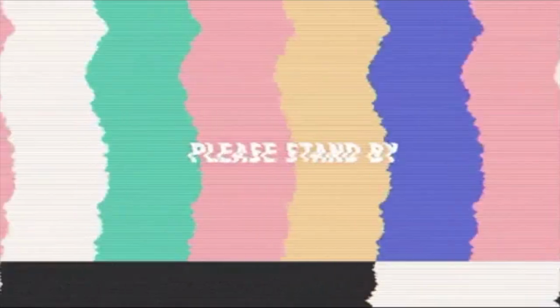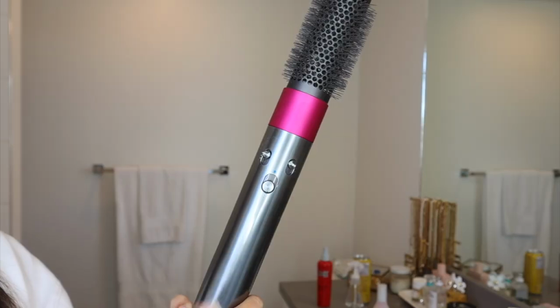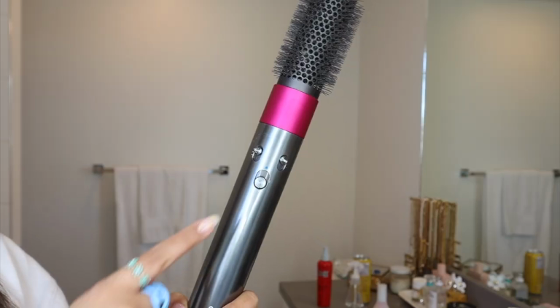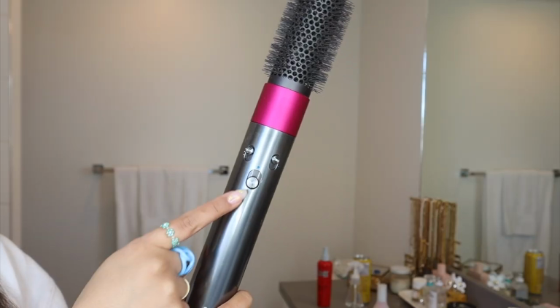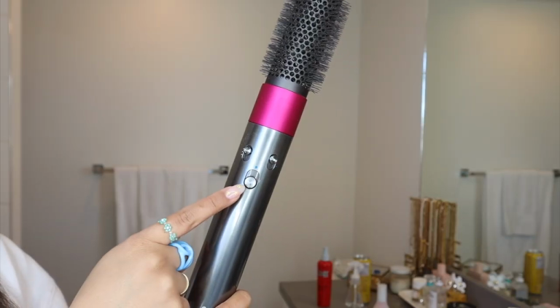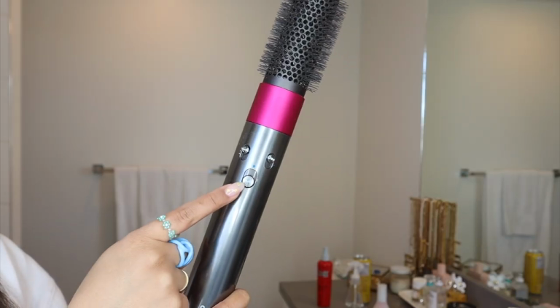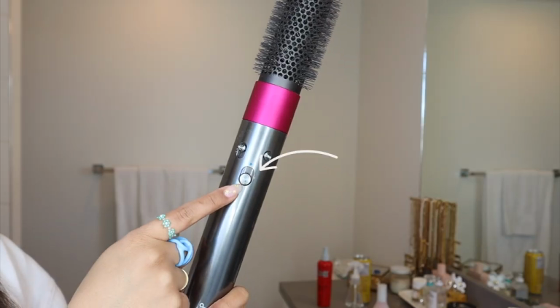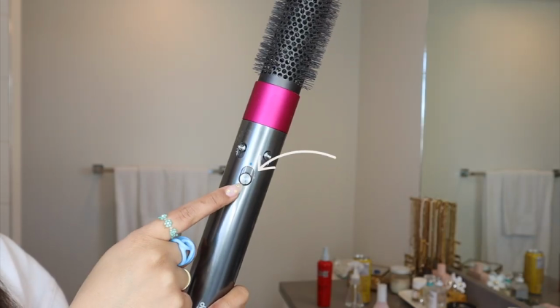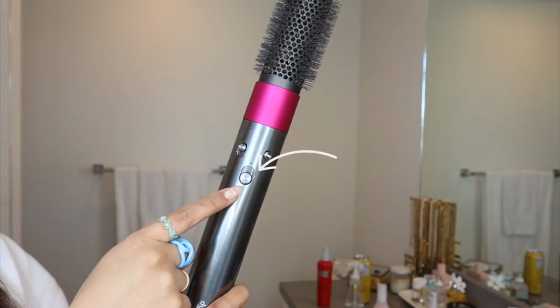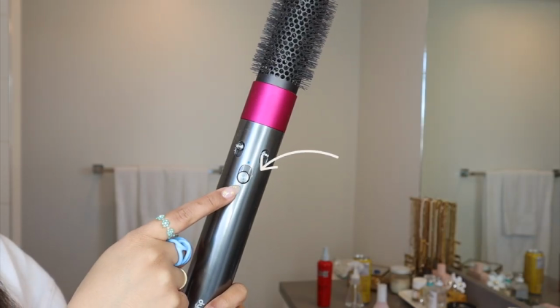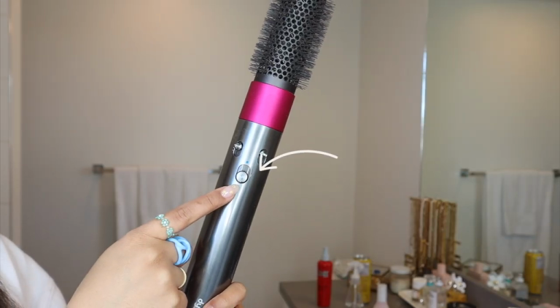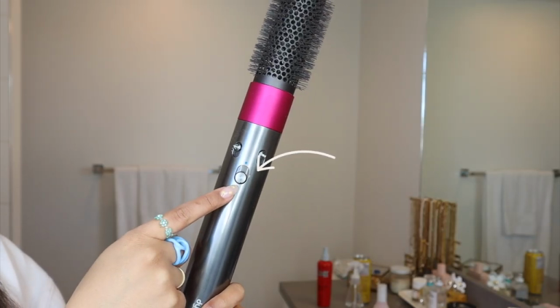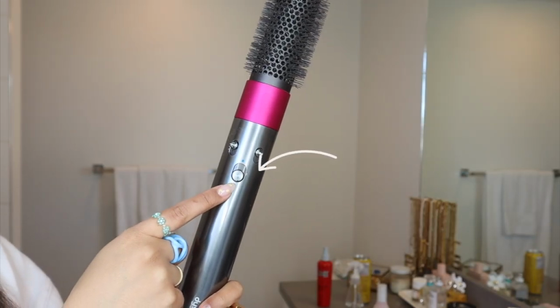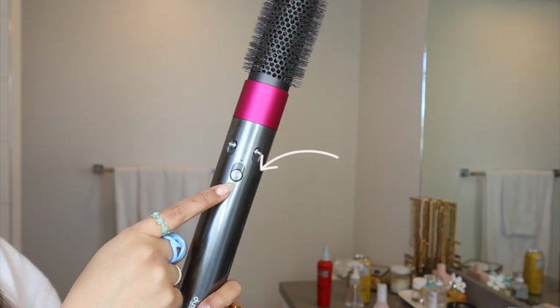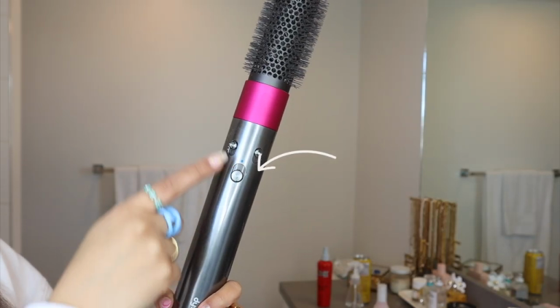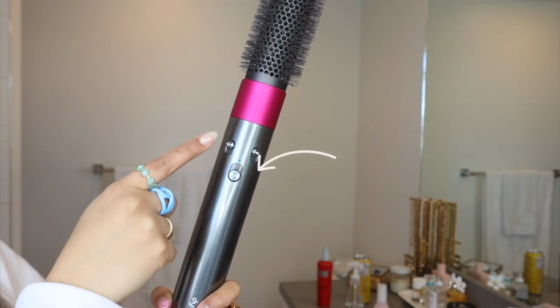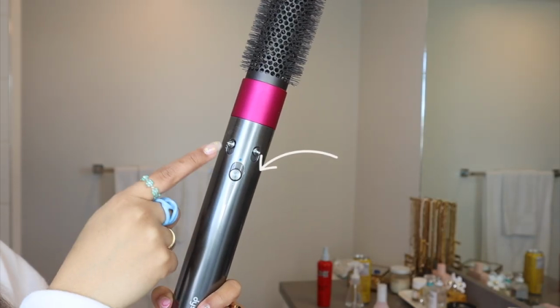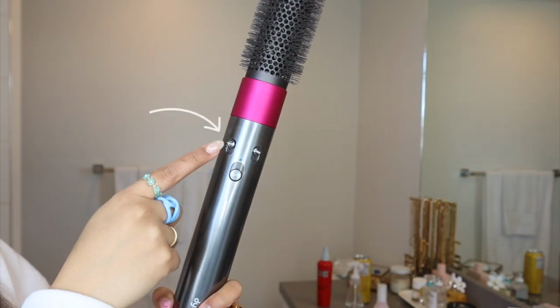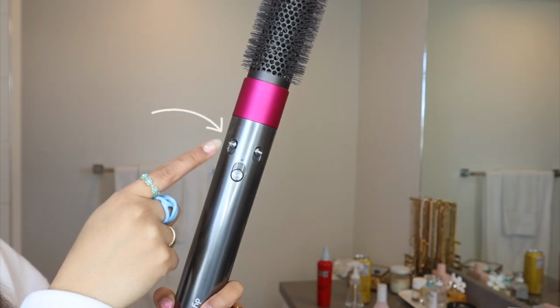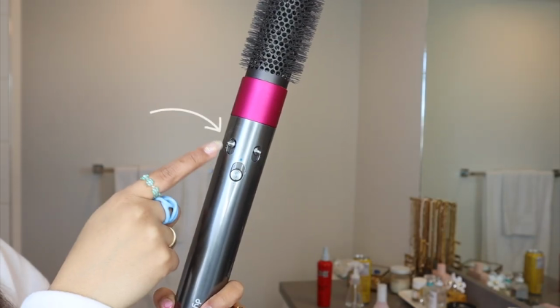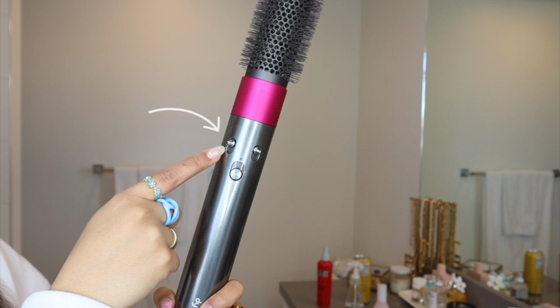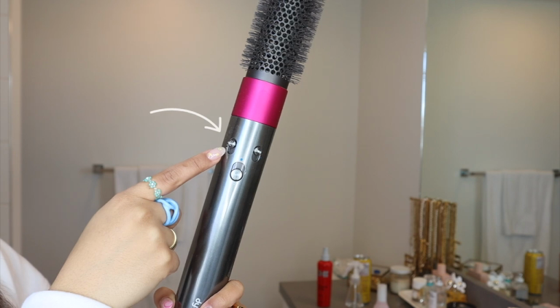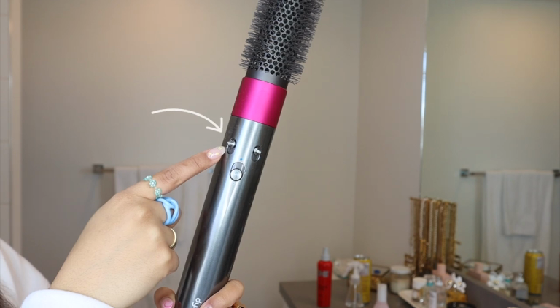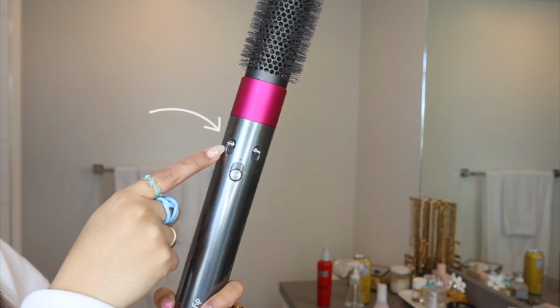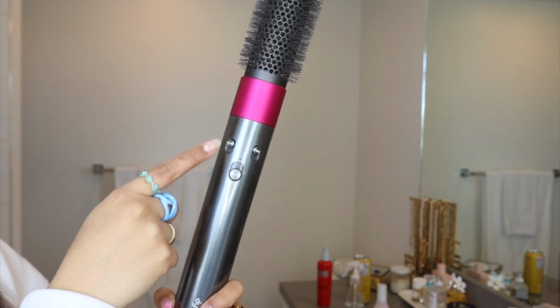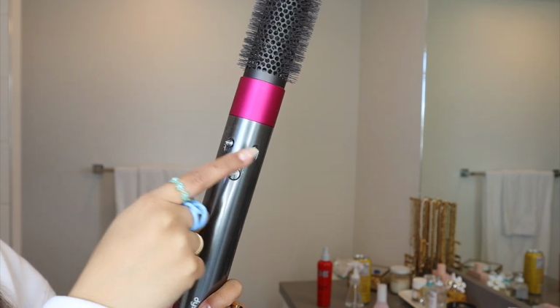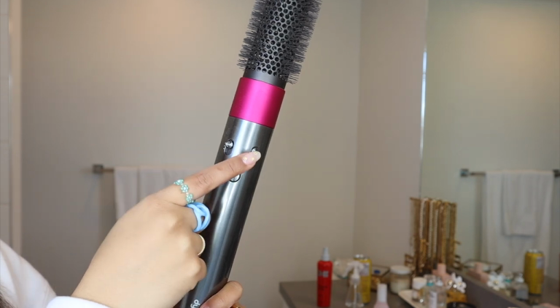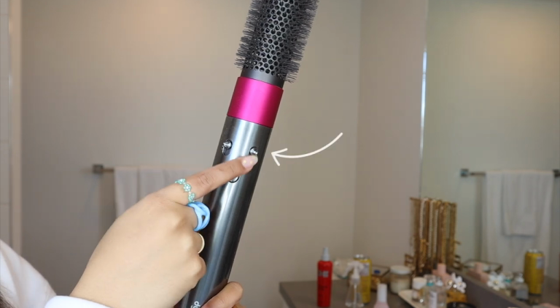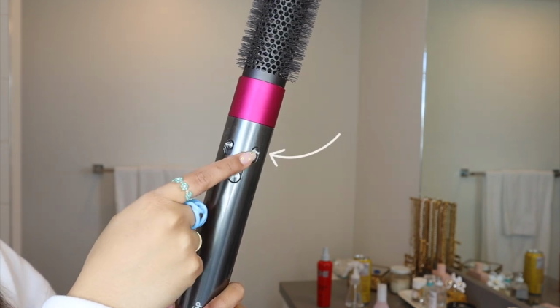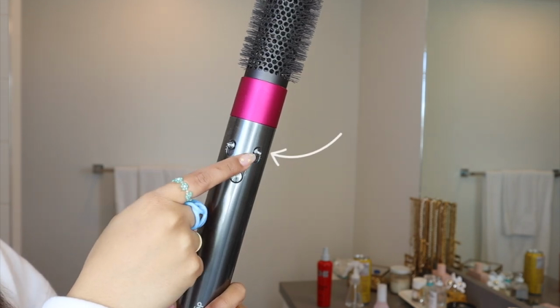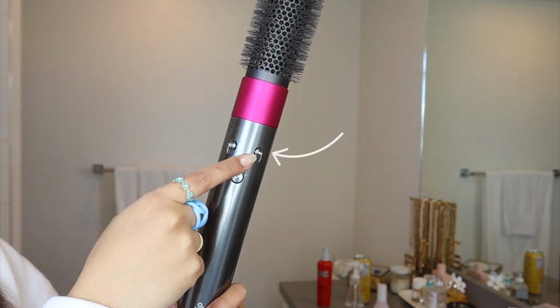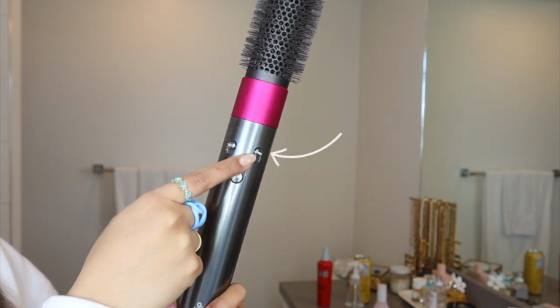Here's a quick lesson: this is the on and off button. If you push it up it blasts cold air to set your curls. This is the speed and this is the temperature, and I always set both to max.